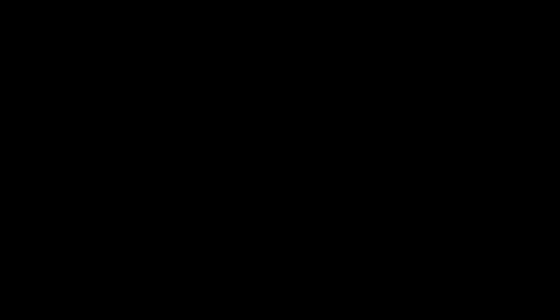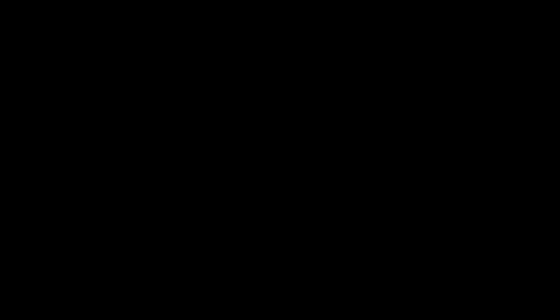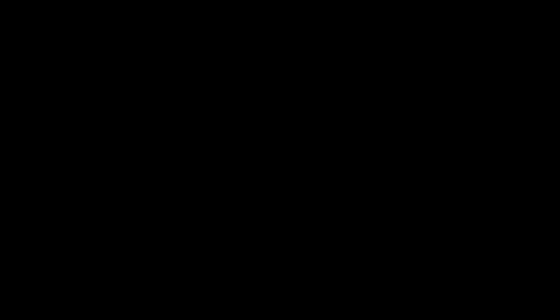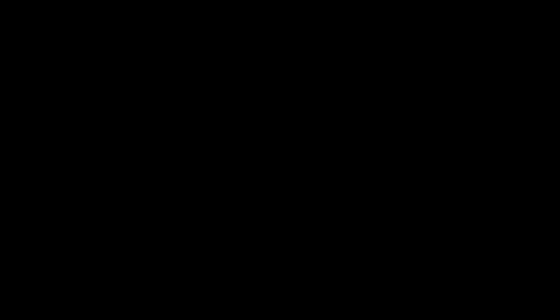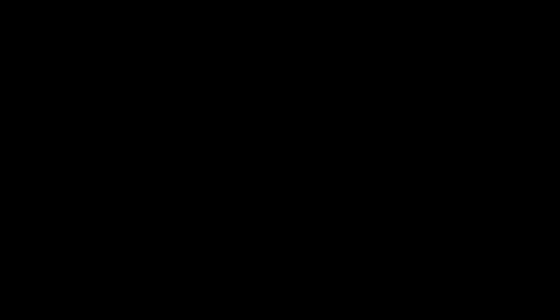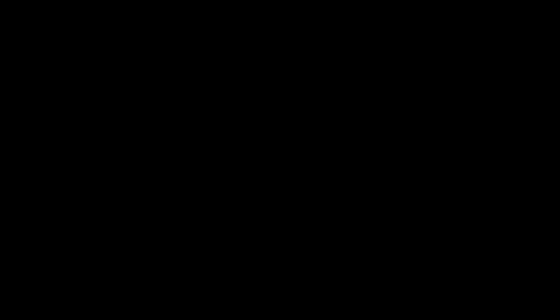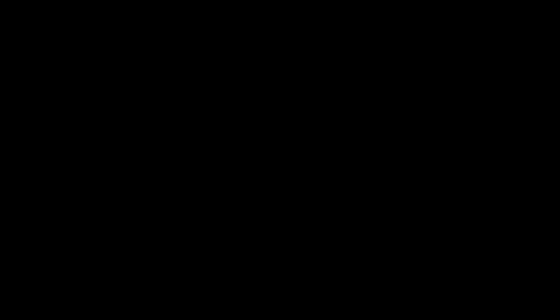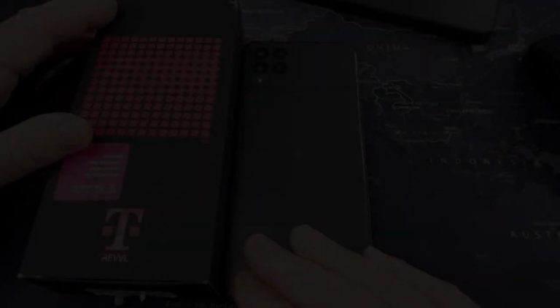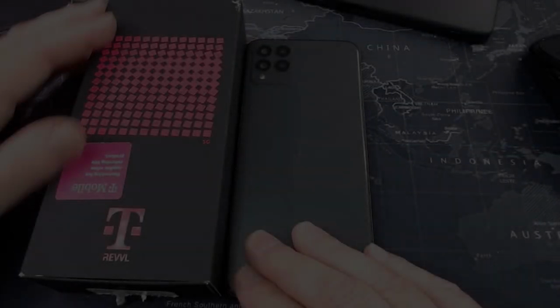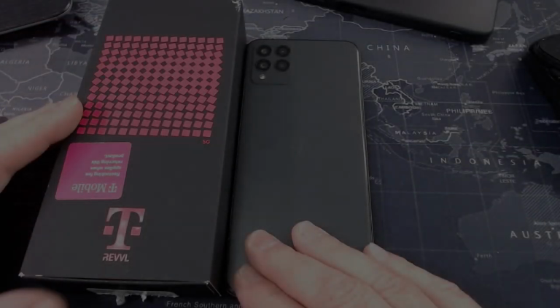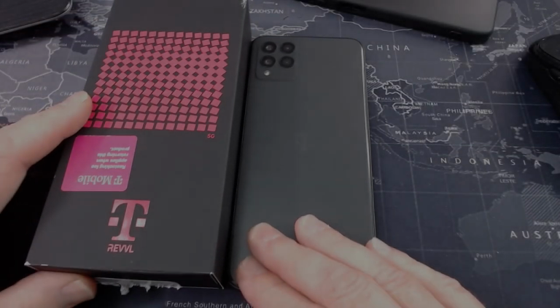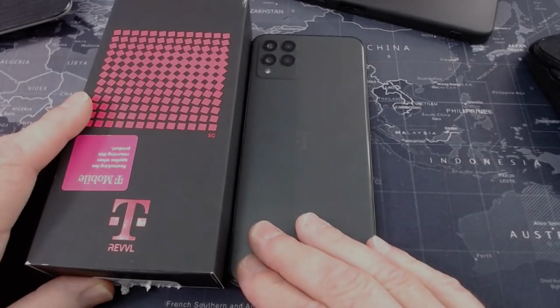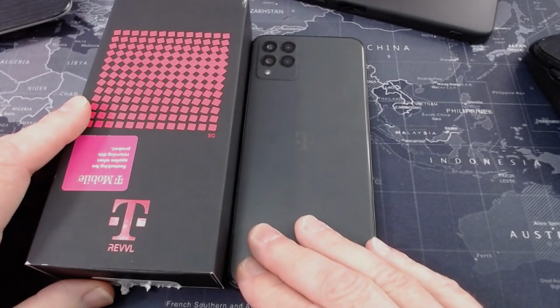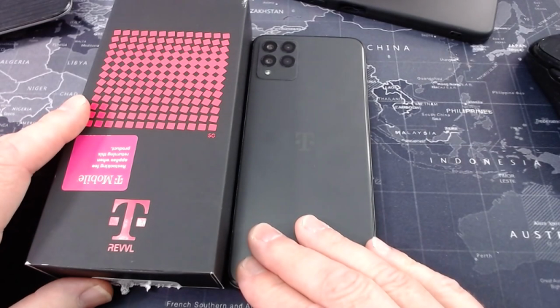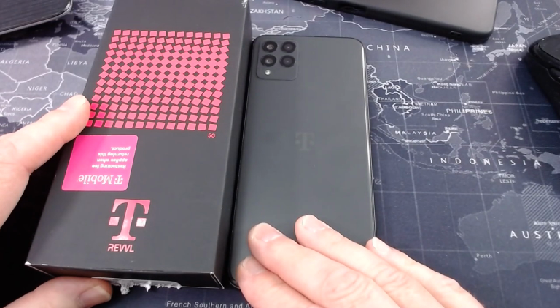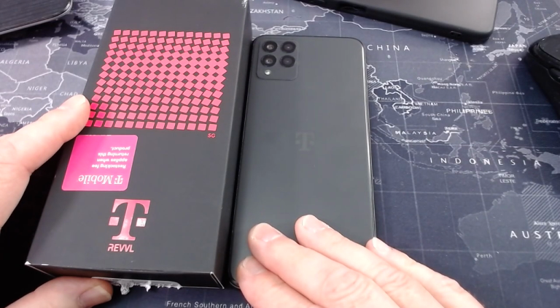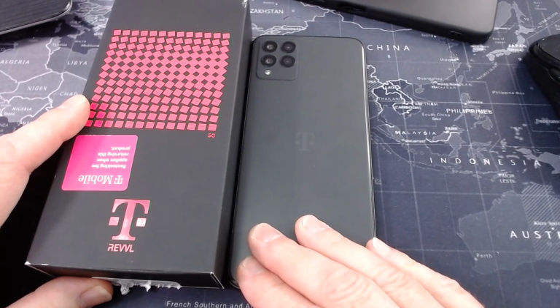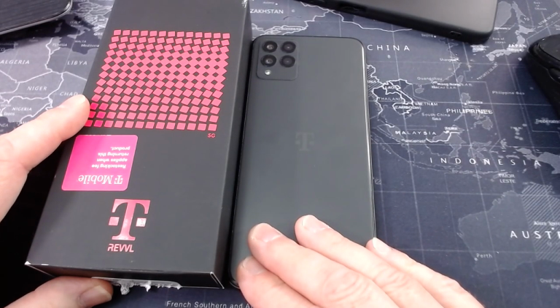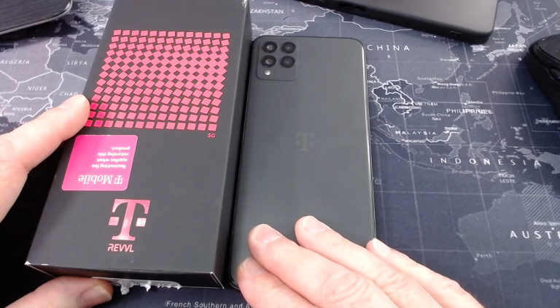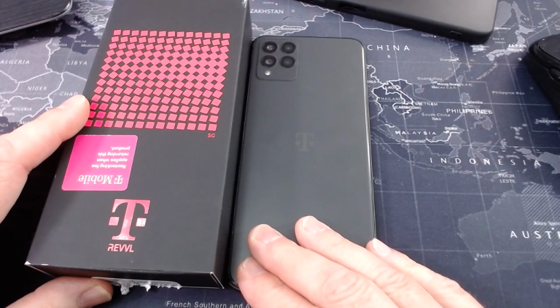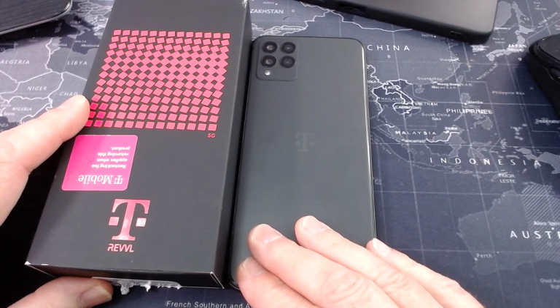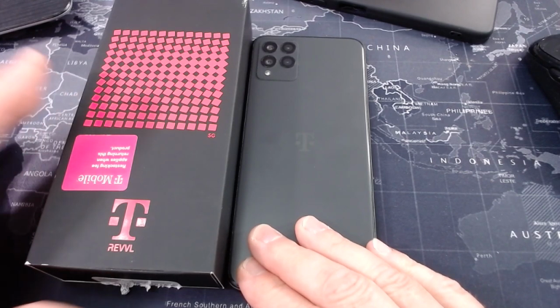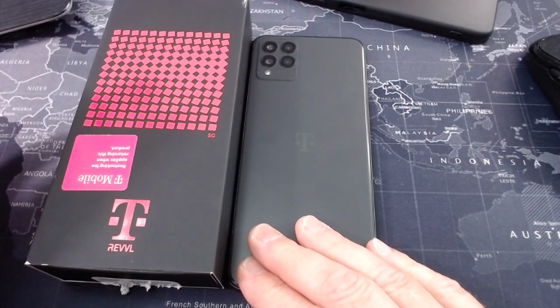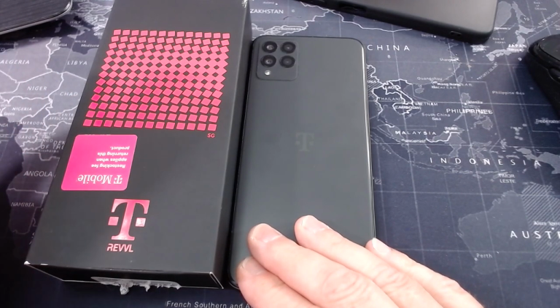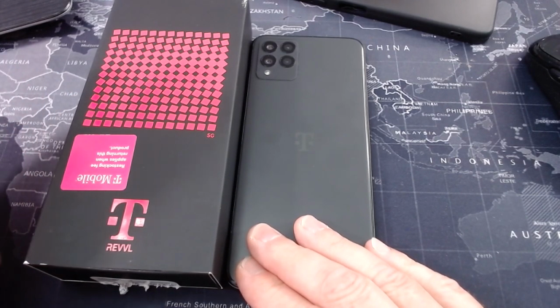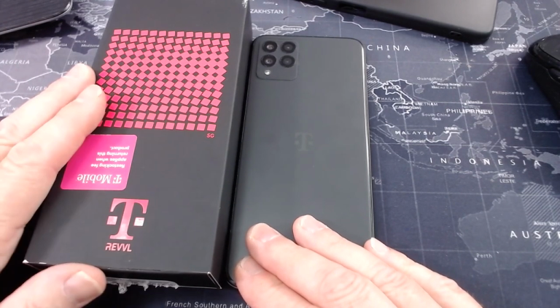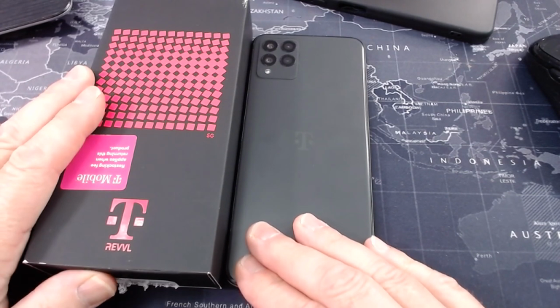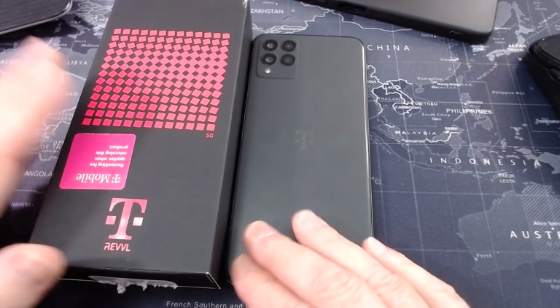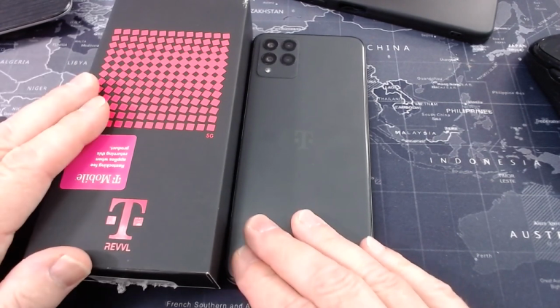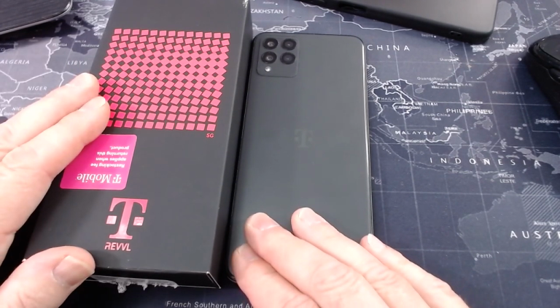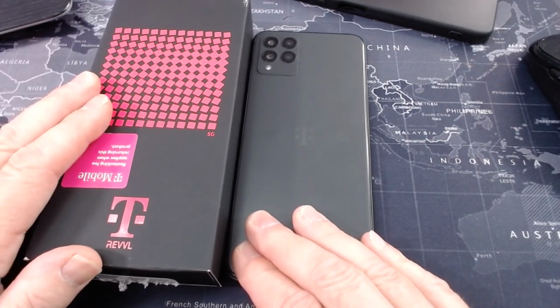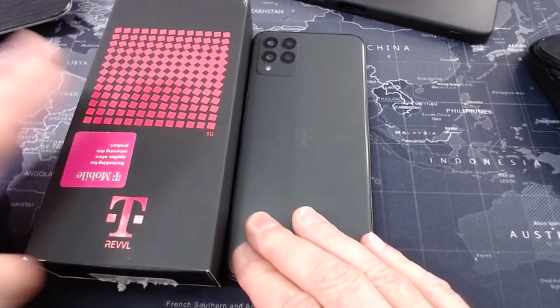Hey there, Mike Dixon. Welcome back to the channel. We have the full review of the T-Mobile Rebel 6 Pro live coming at you right now.